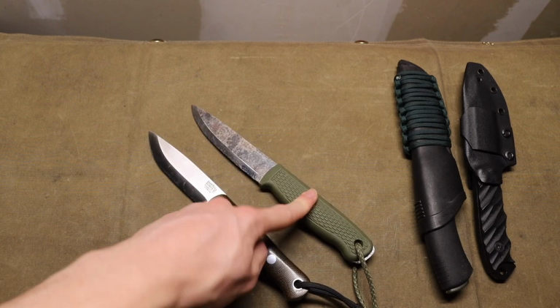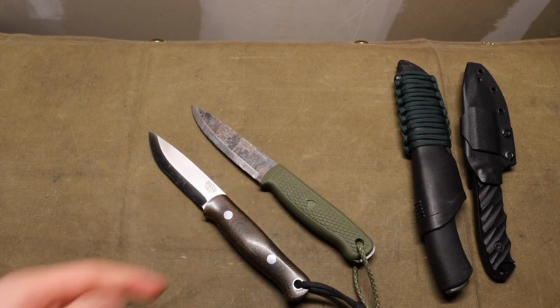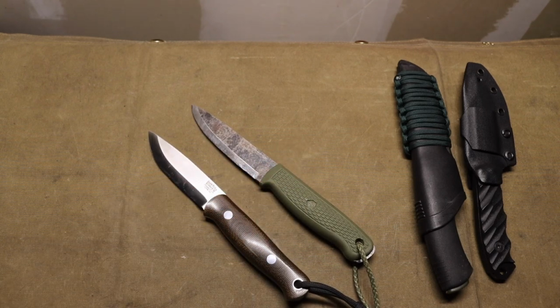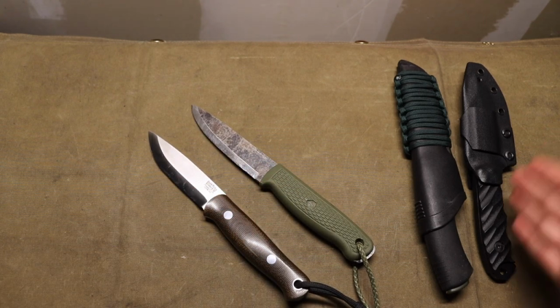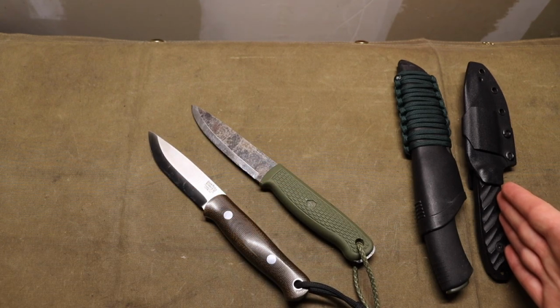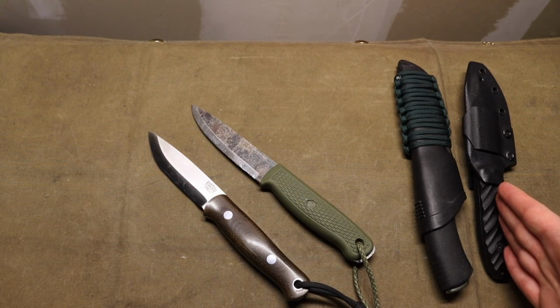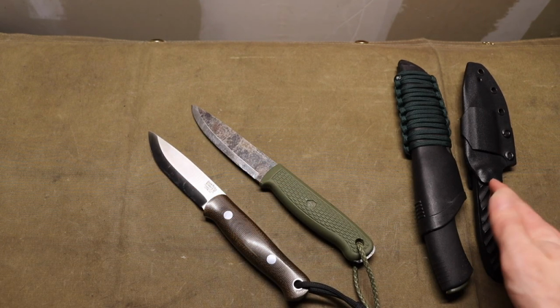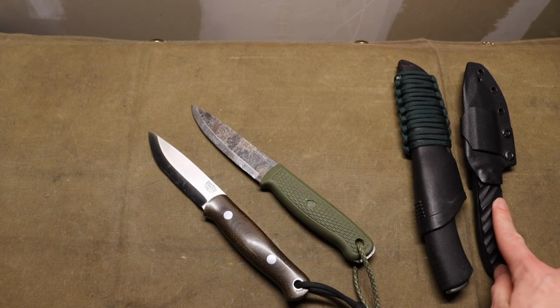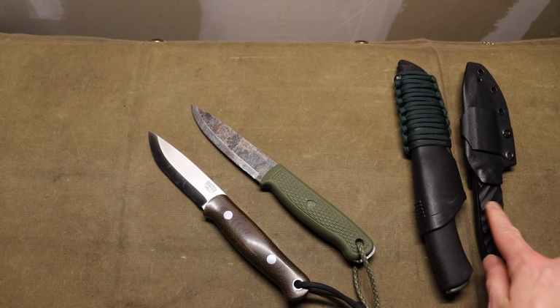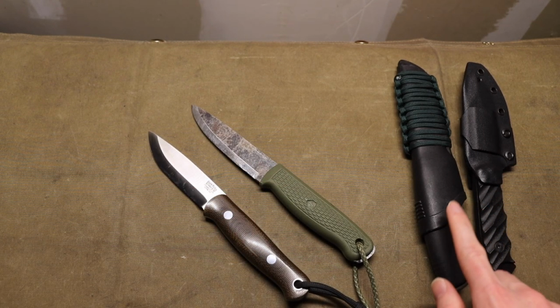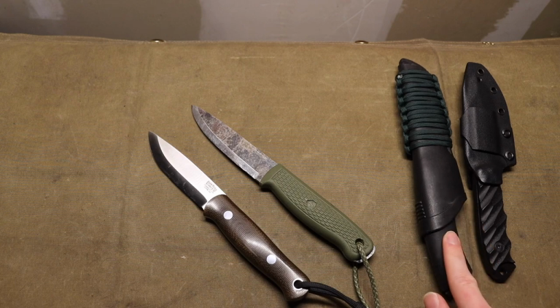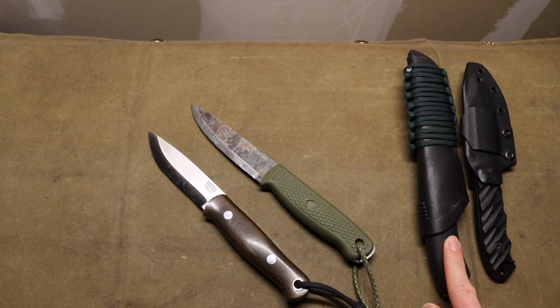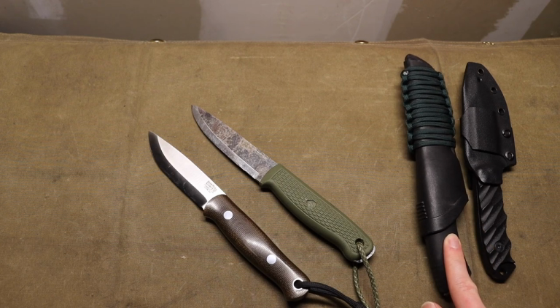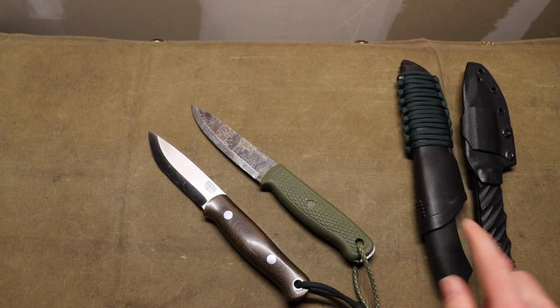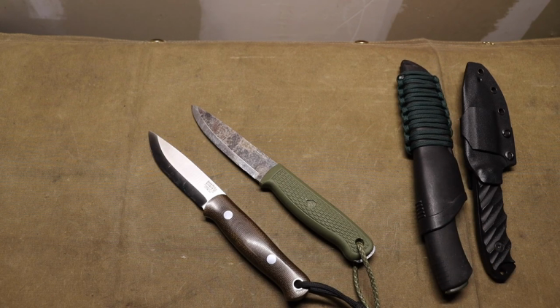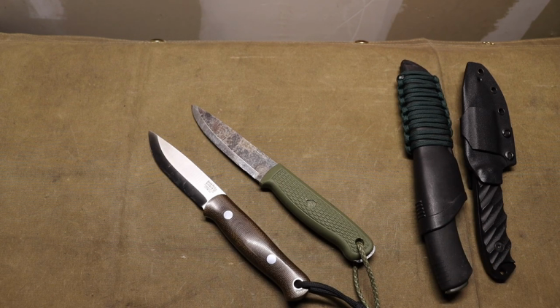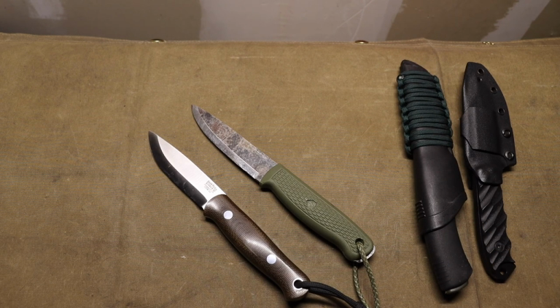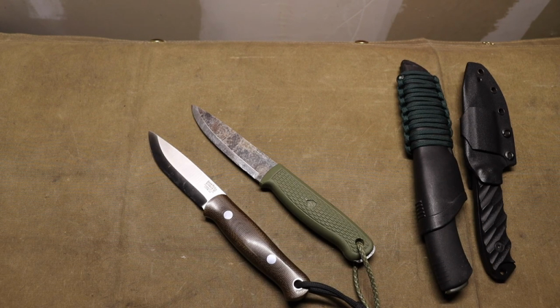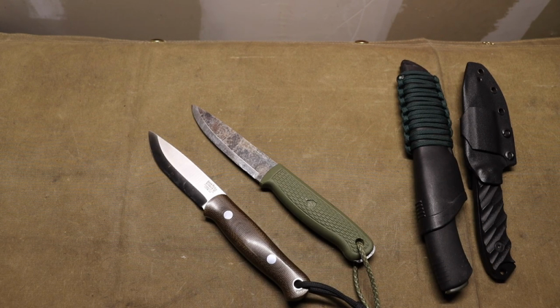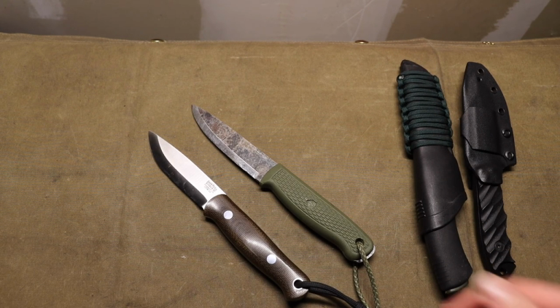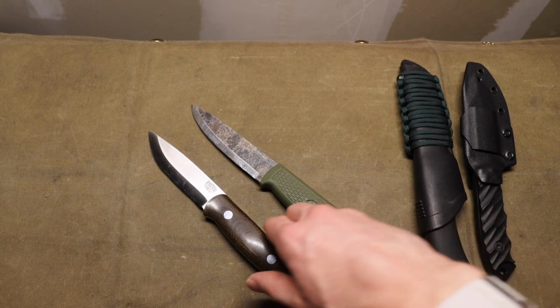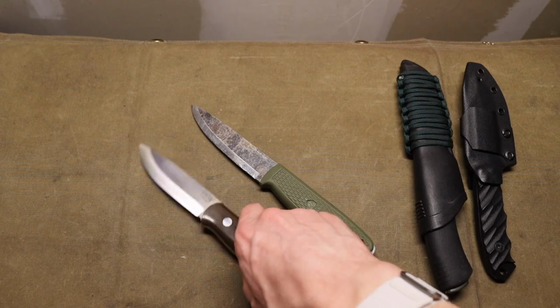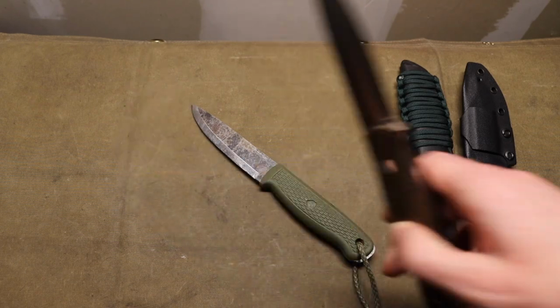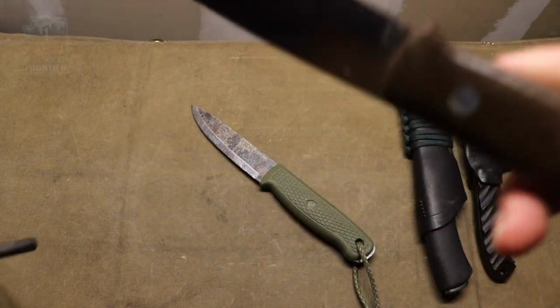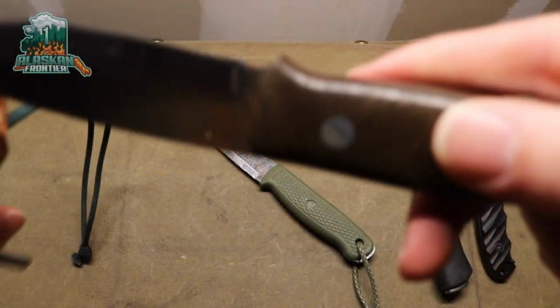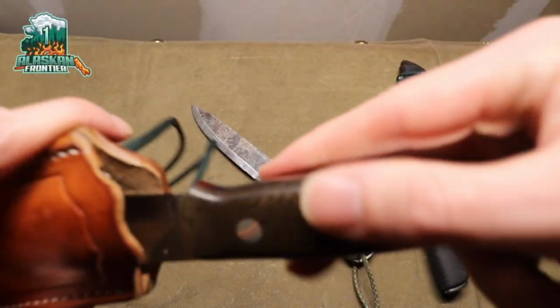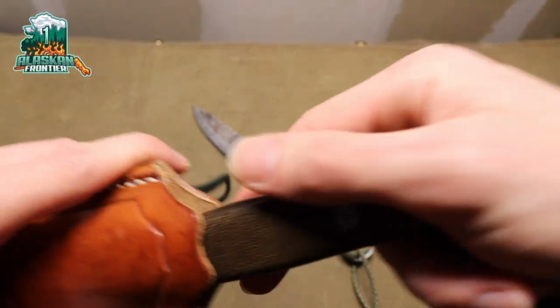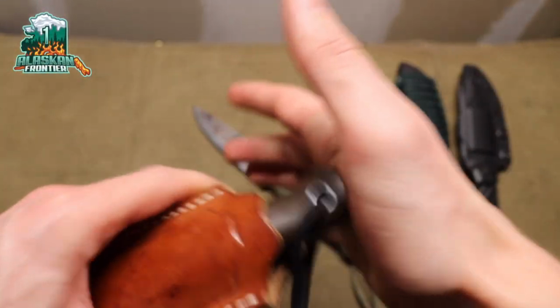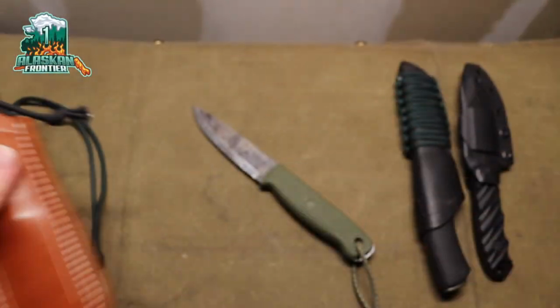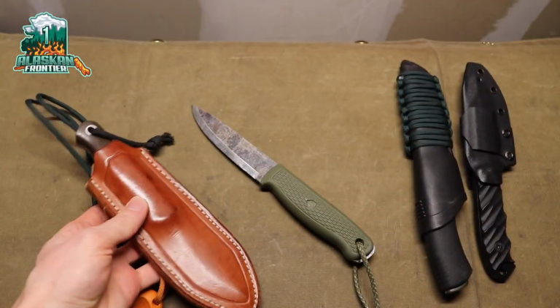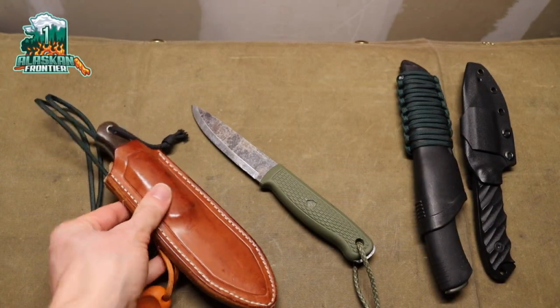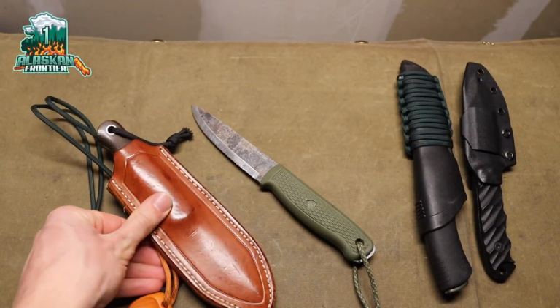Those are the two pairs: the Bark River Knives Bushcrafter with the Condor Pterosaur, and the Half Face Blades Disaster Jr. with the Mora Bushcraft Black. Those are my go-tos for 2023. Hopefully you guys enjoyed the video — God bless, and I'm out.